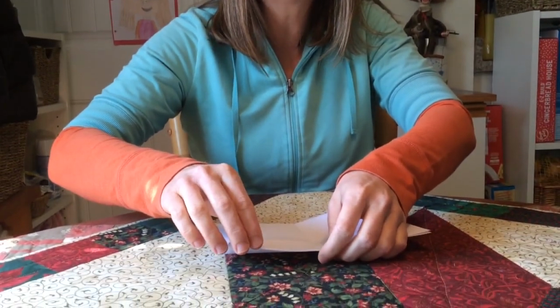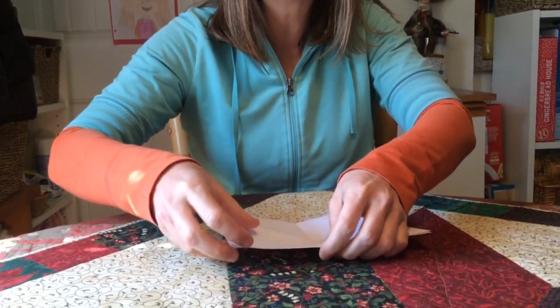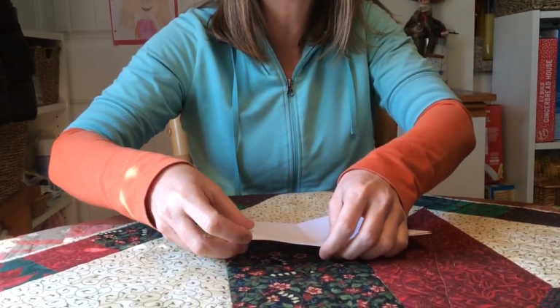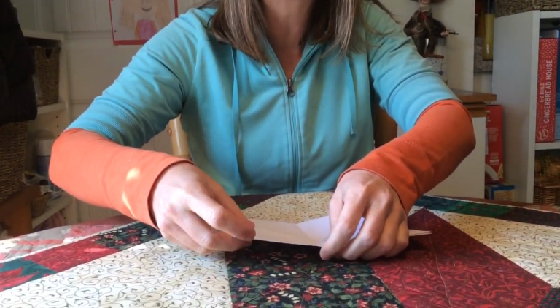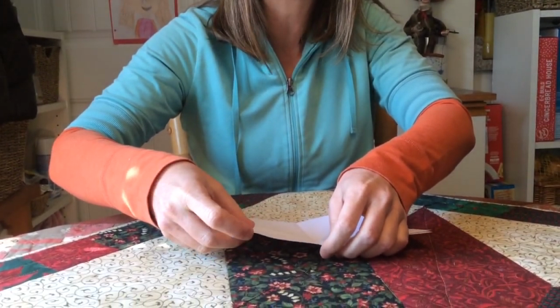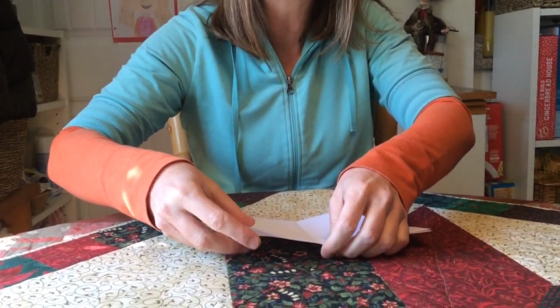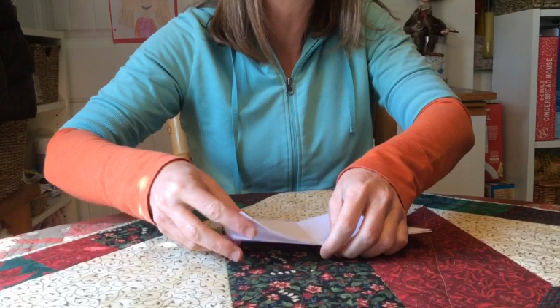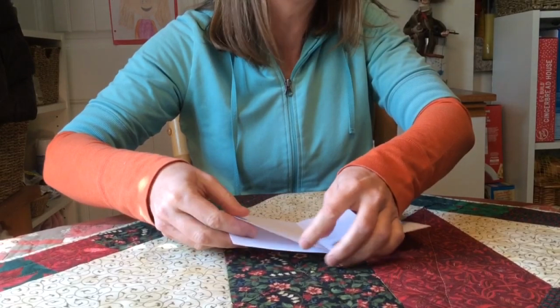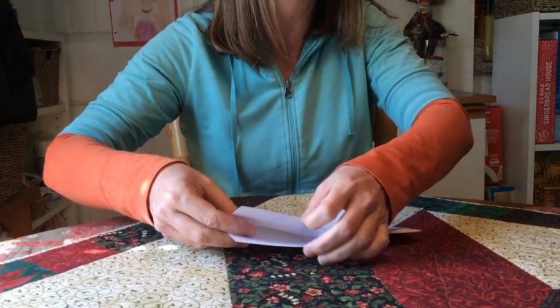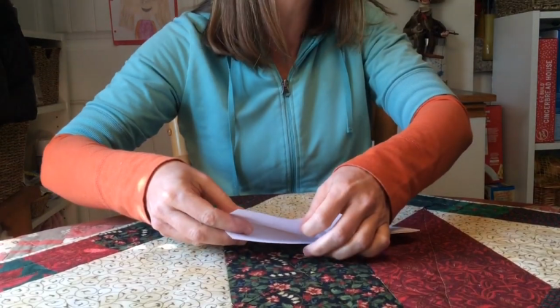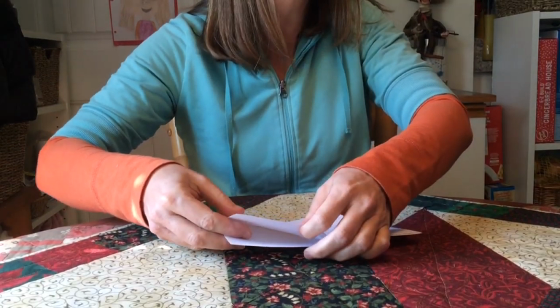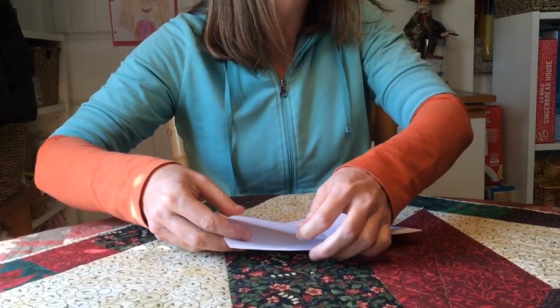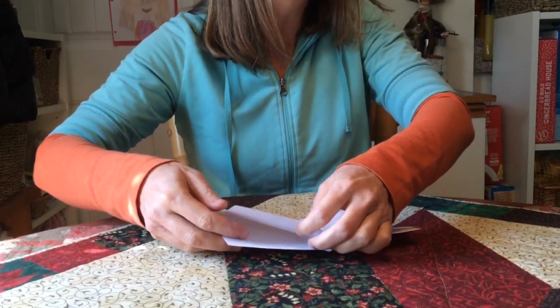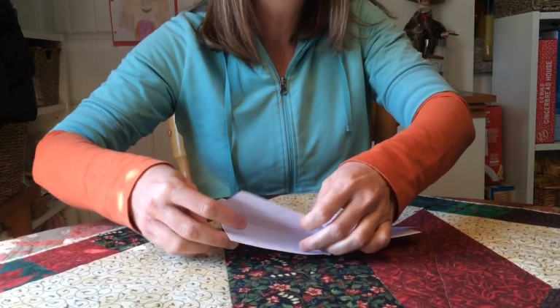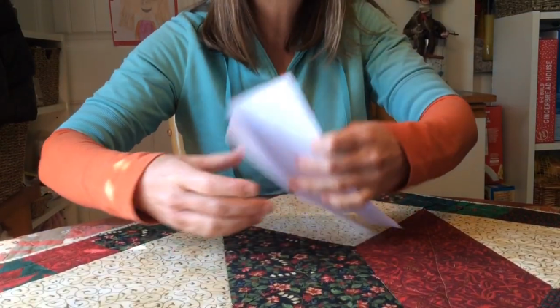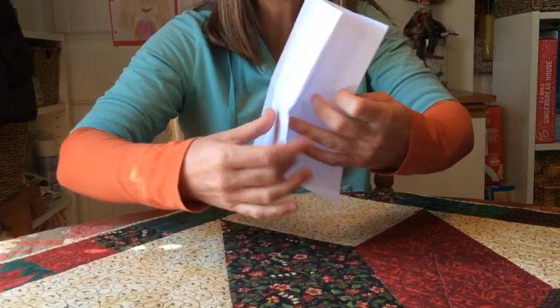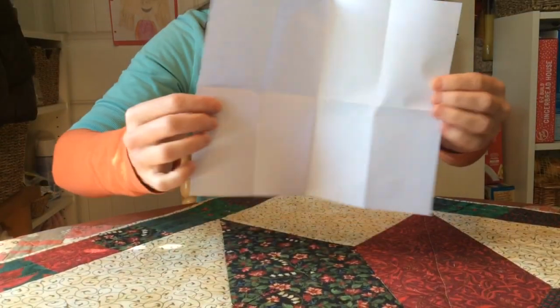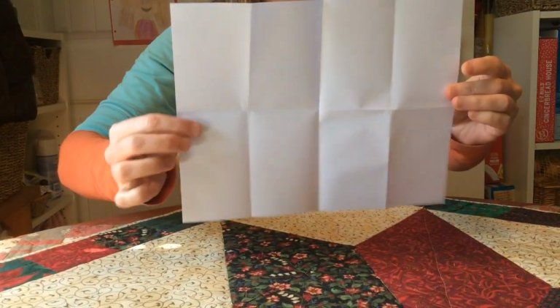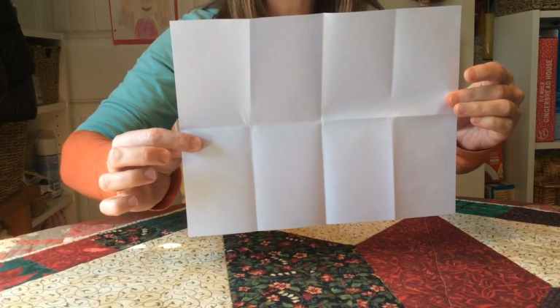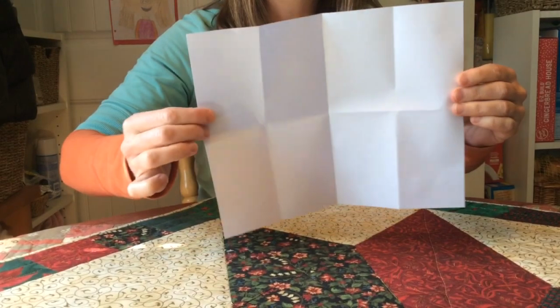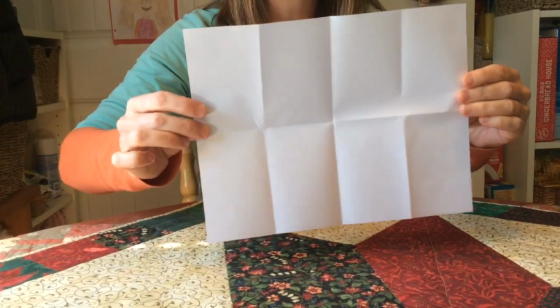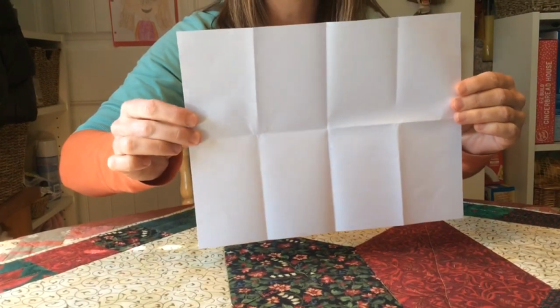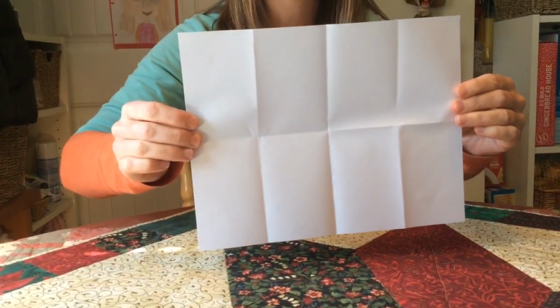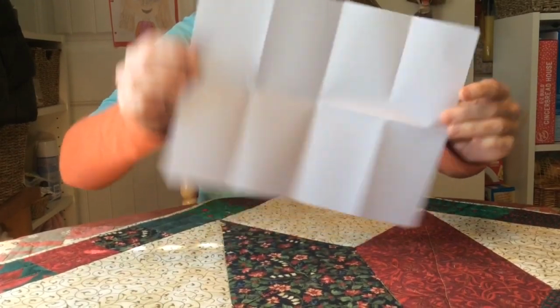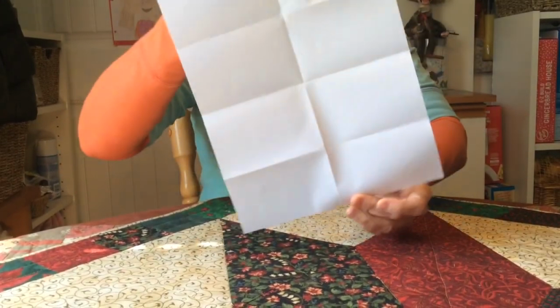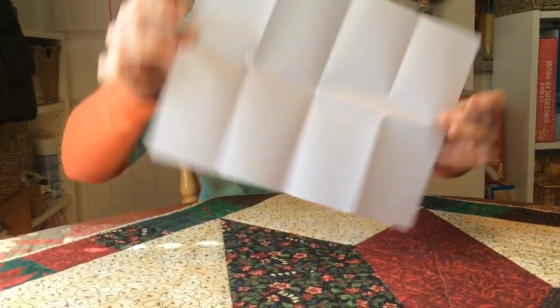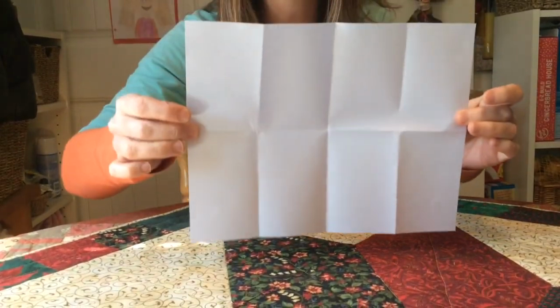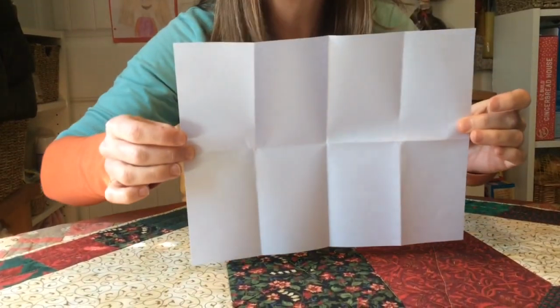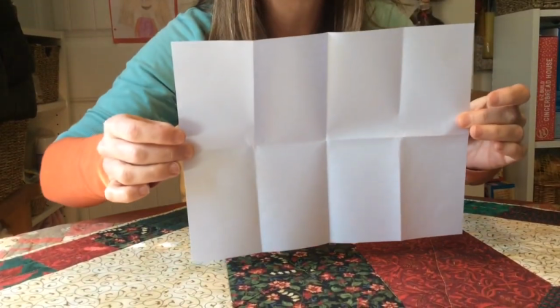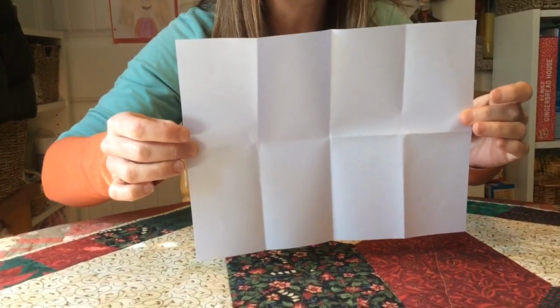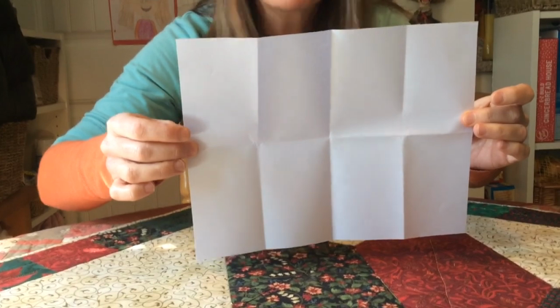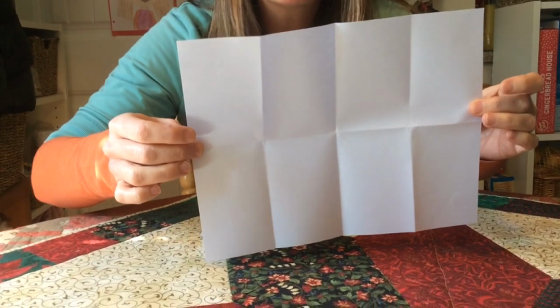How many rectangles do you think we will find when I unfold it? Eight. Yes, we will find eight little rectangles. Hey, that looks like fractions. Math is everywhere.